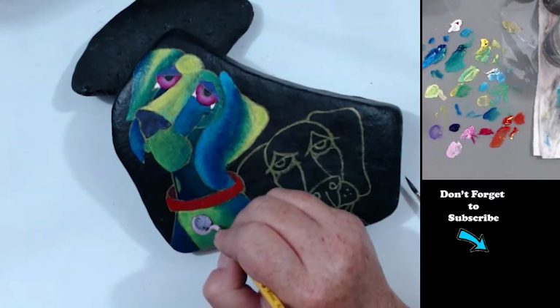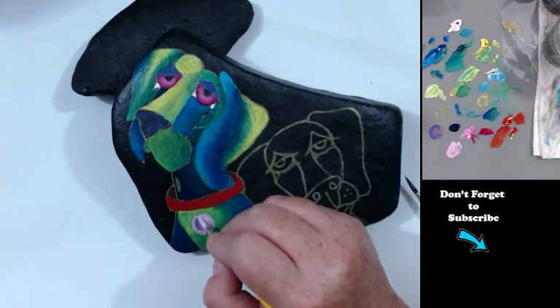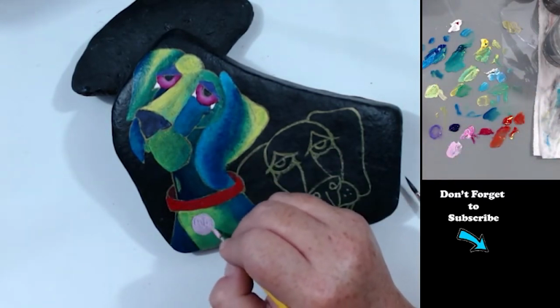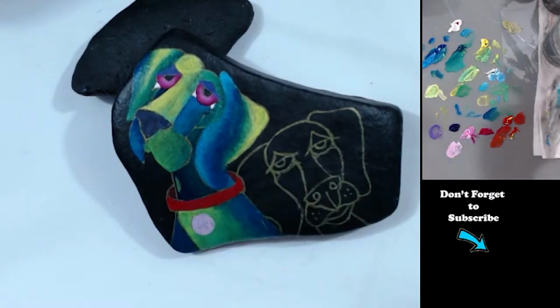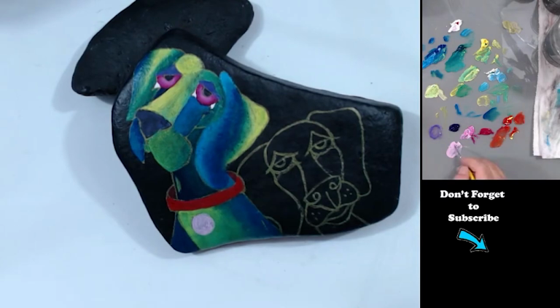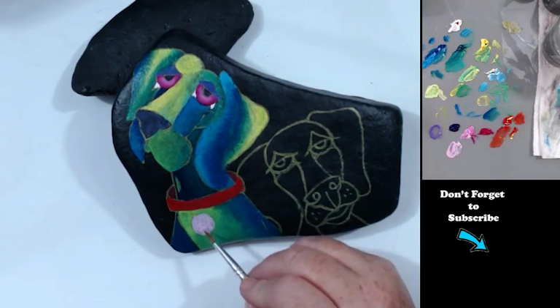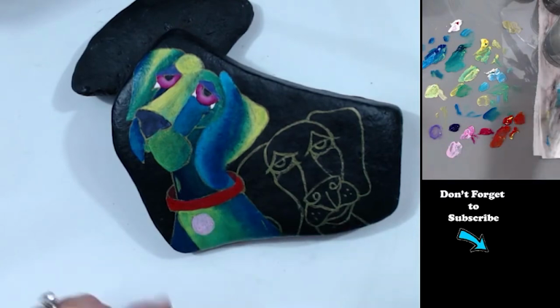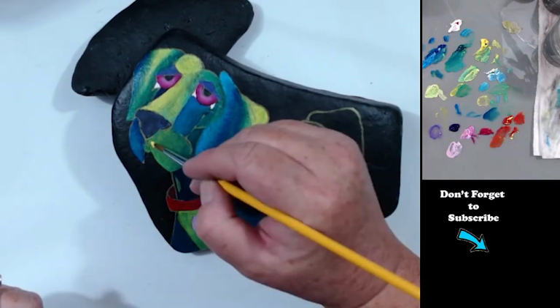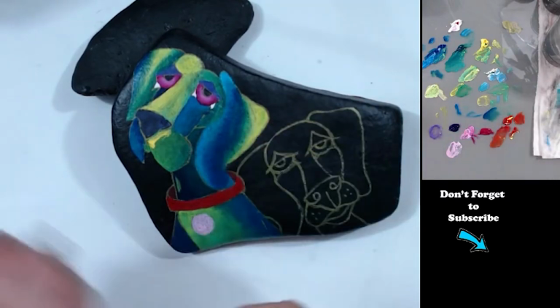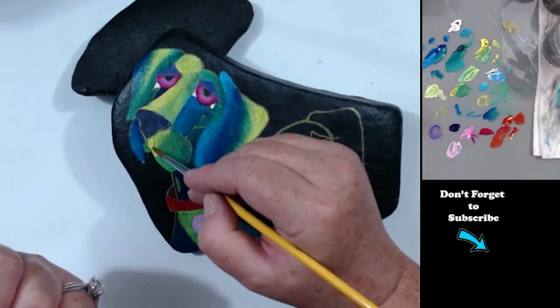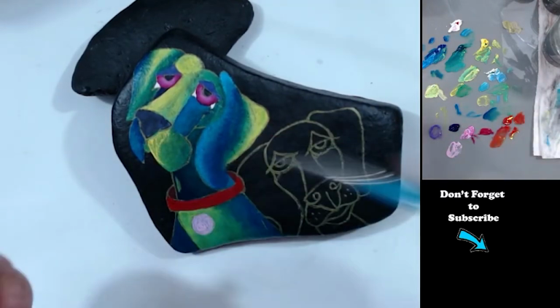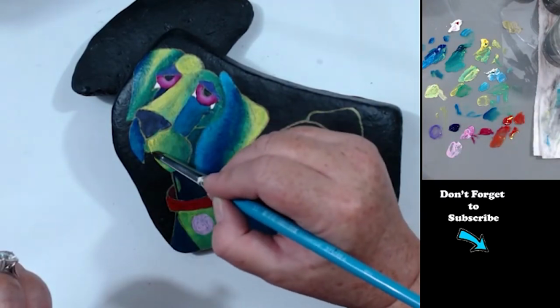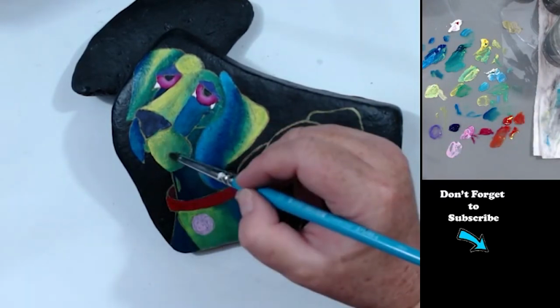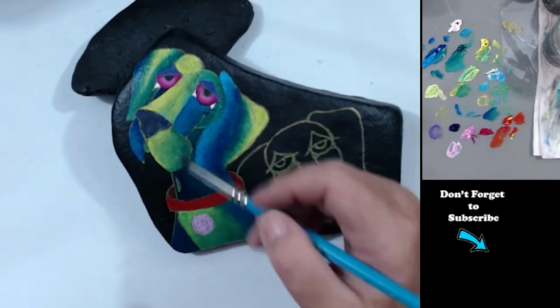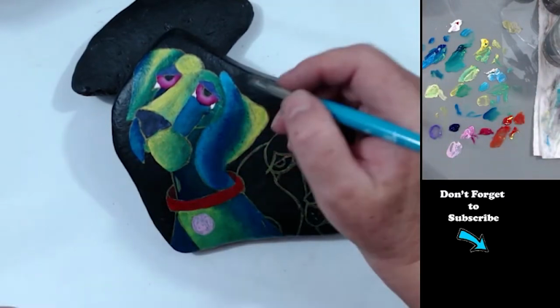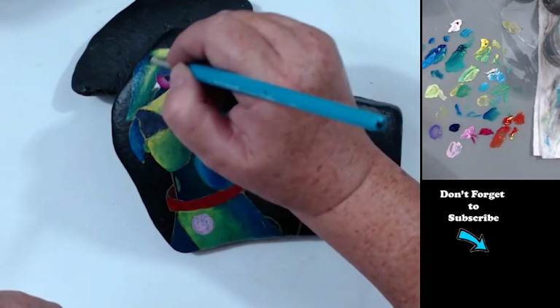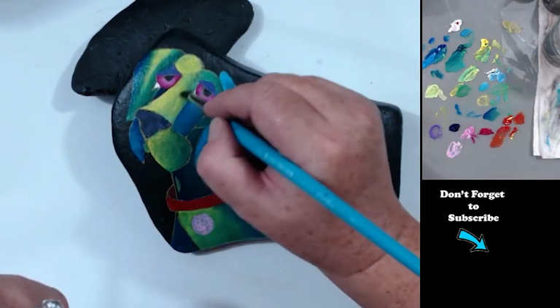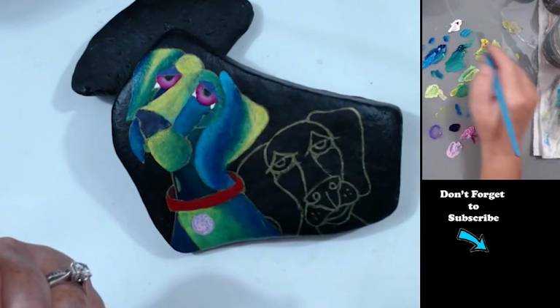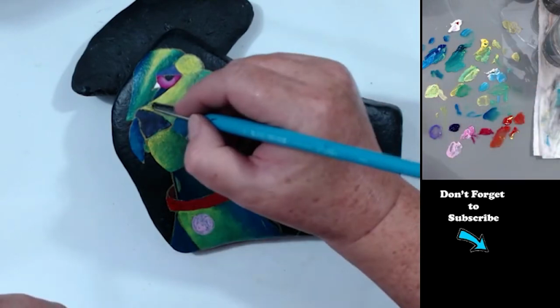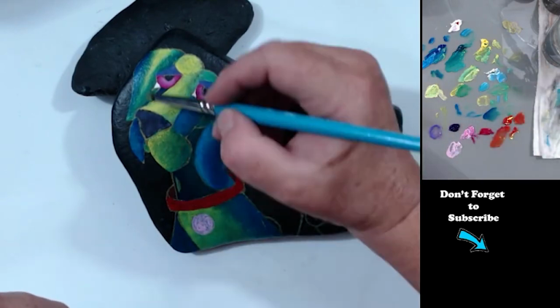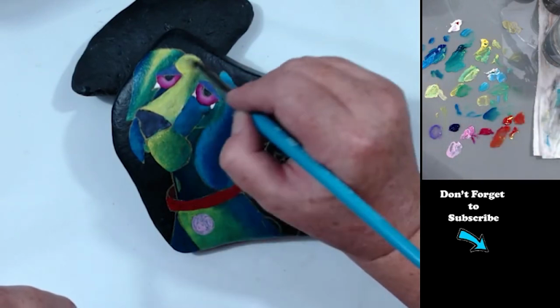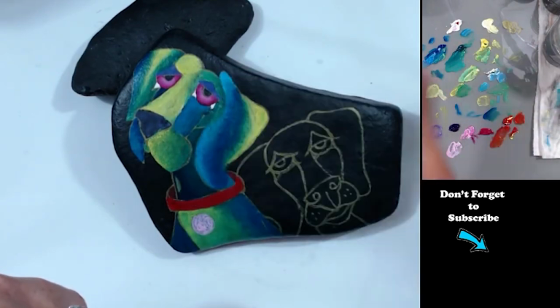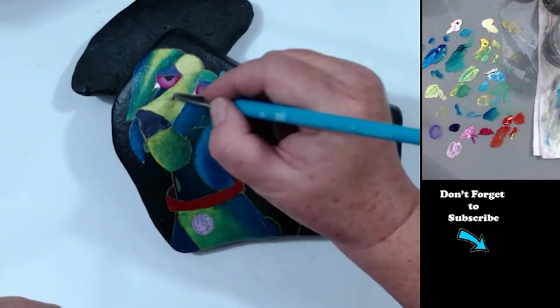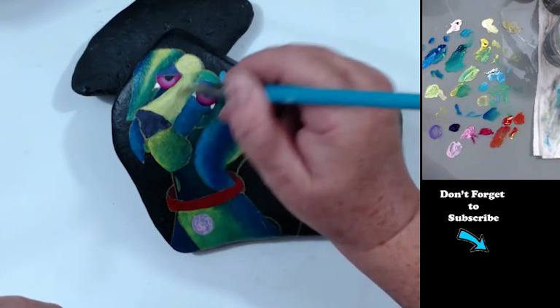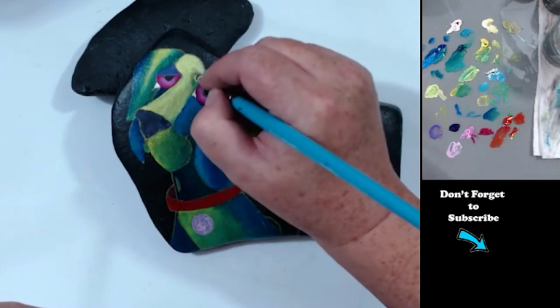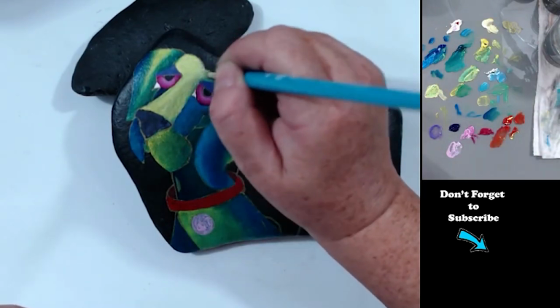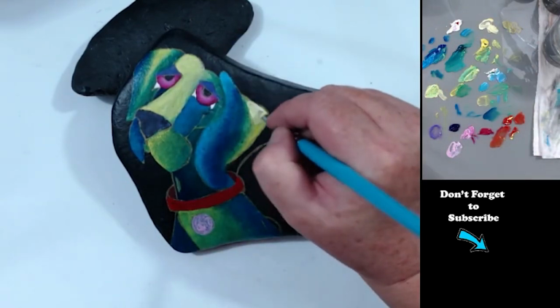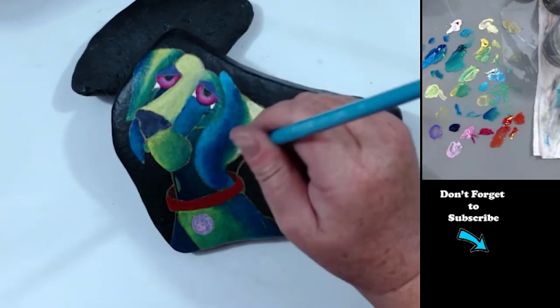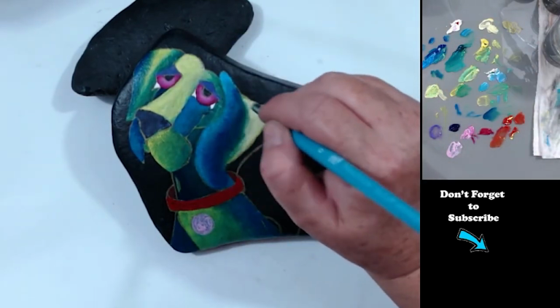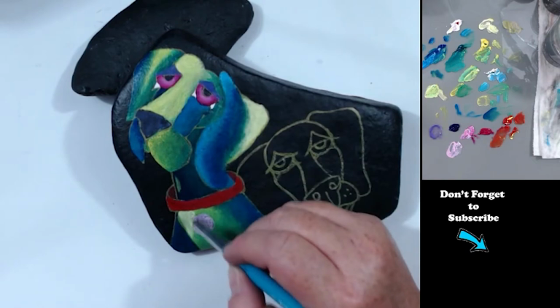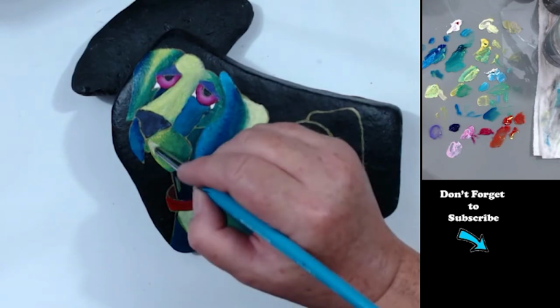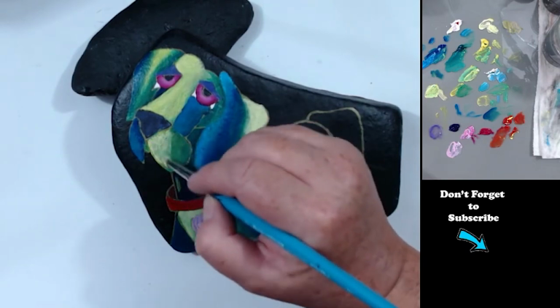I'm using blue to highlight his black nose. Blue is a really good color for highlighting black, as opposed to using gray. Gray makes things look dull and old, but blue will make it look shiny and won't age your subject. If he had black fur, I would highlight the black fur in blue as well.